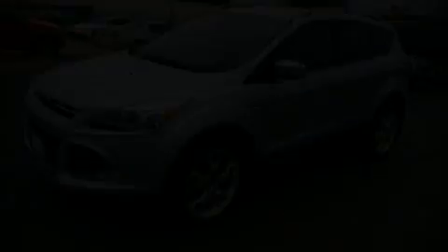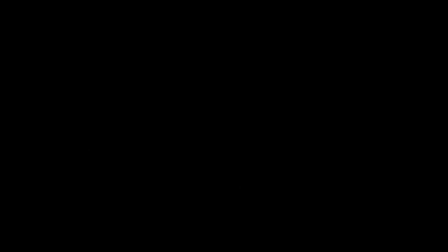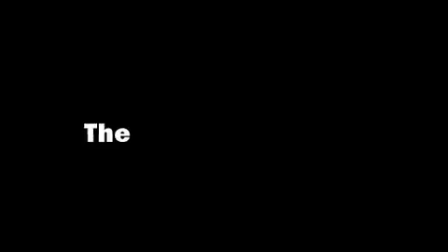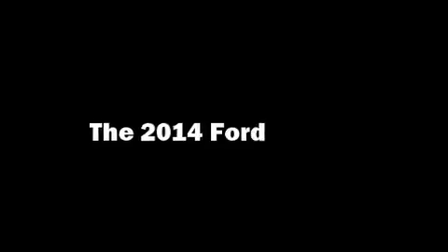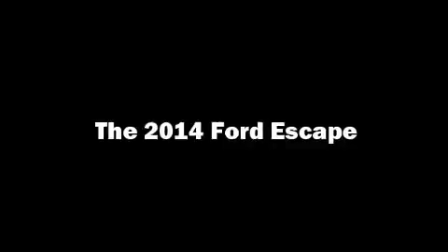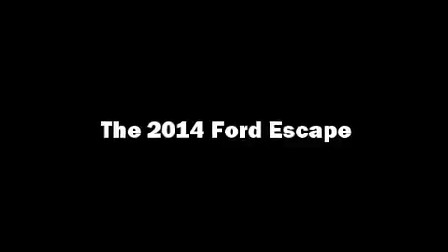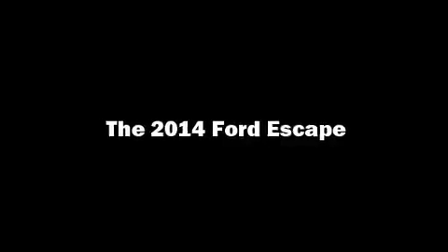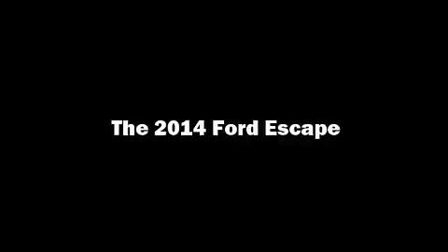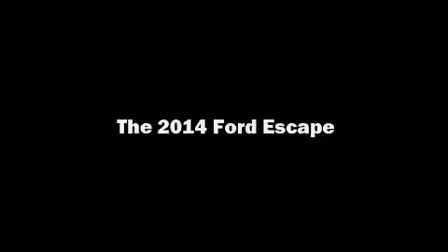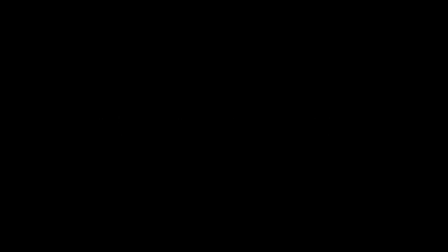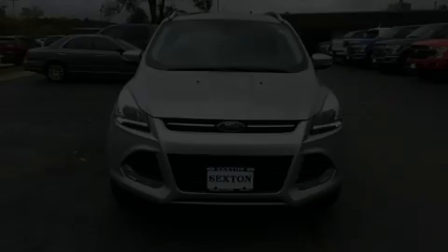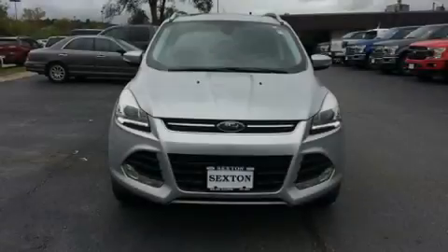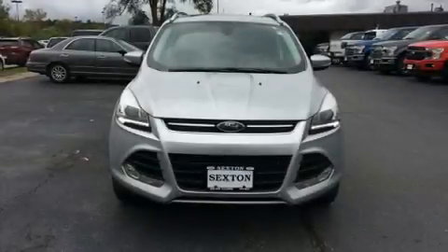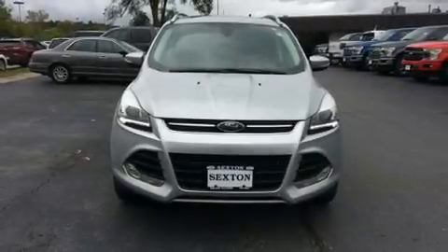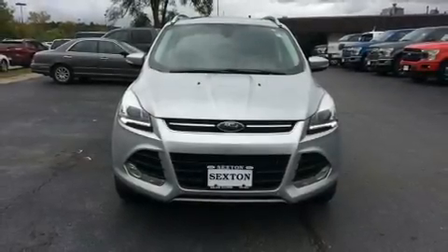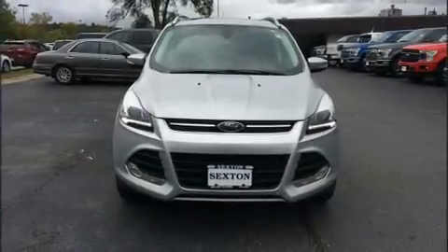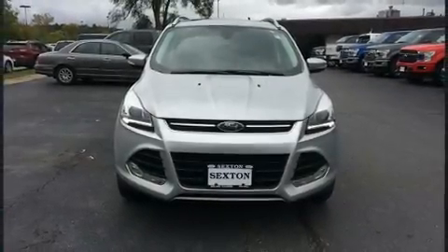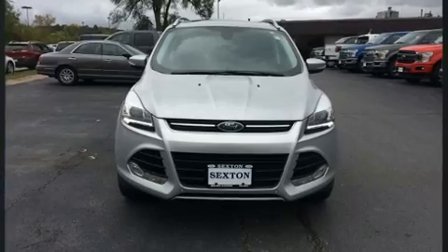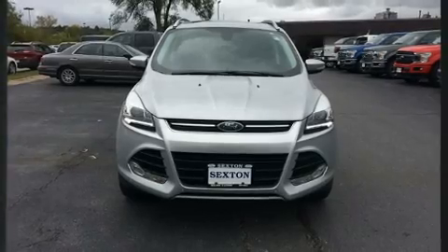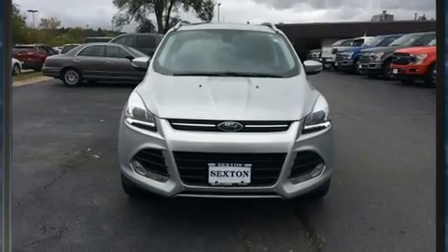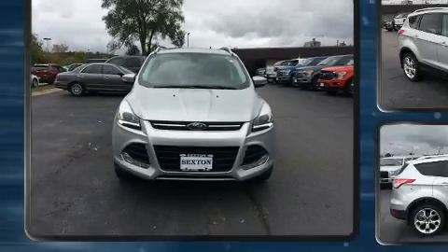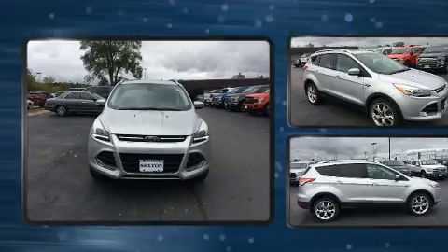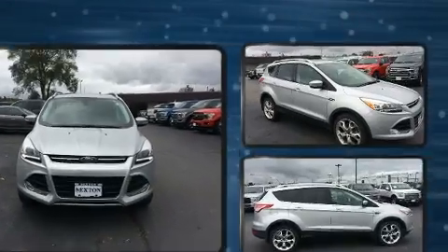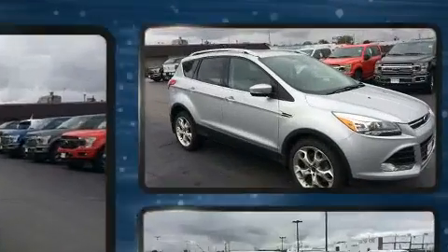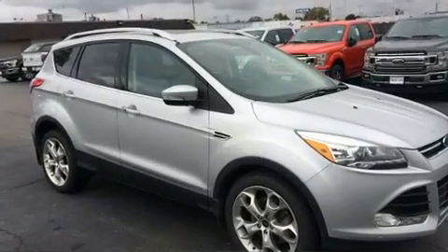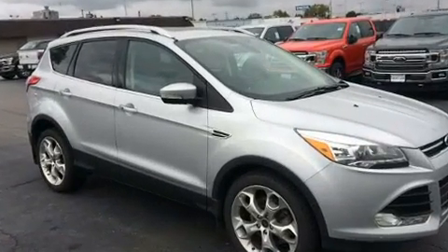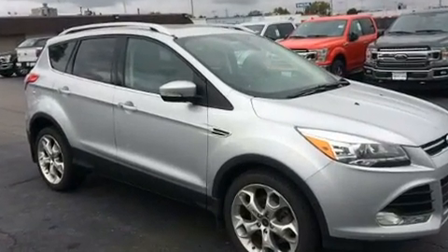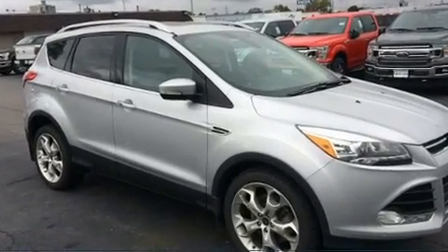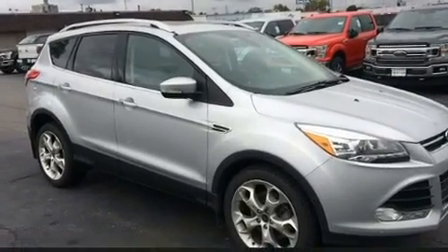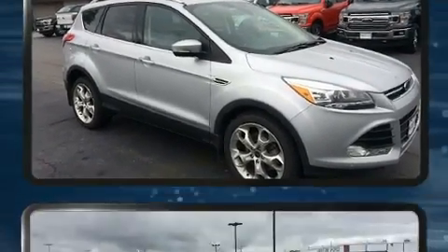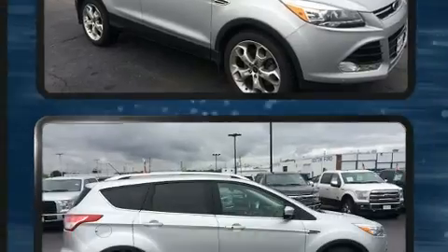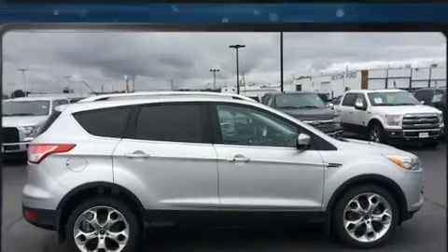You can expect a lot from the 2014 Ford Escape. With fewer than 45,000 miles on the odometer, this four-door sport utility vehicle prioritizes comfort, safety and convenience.